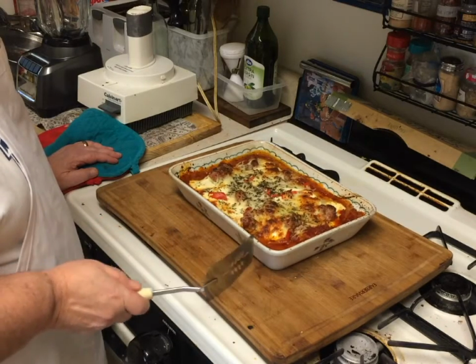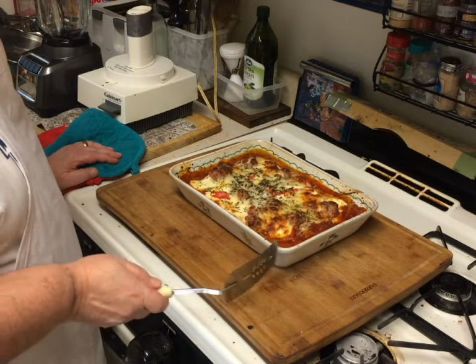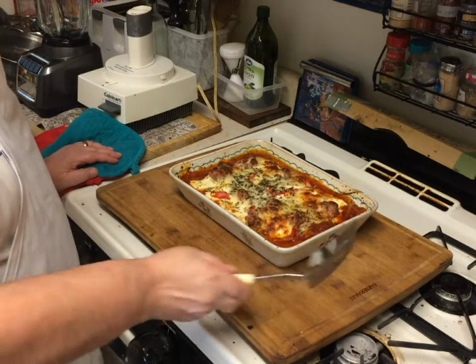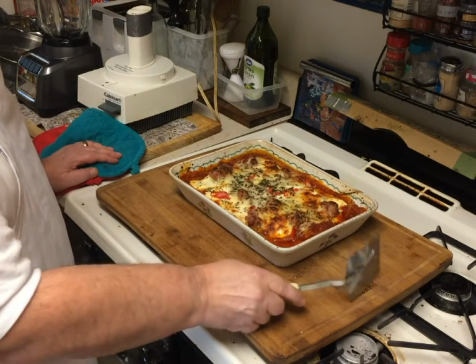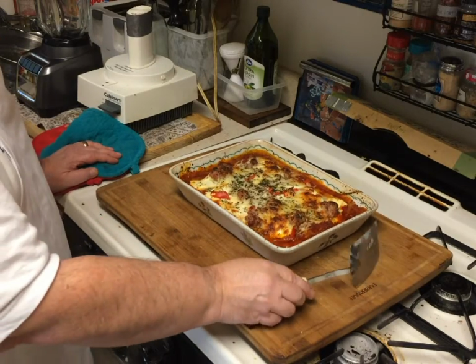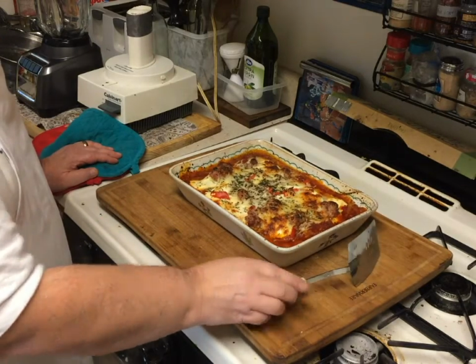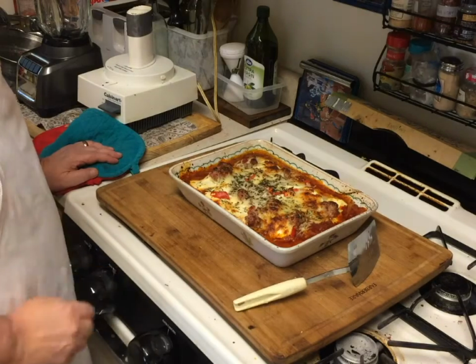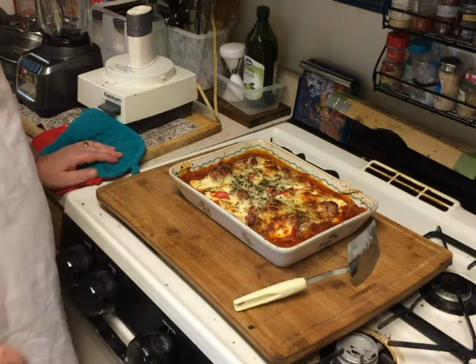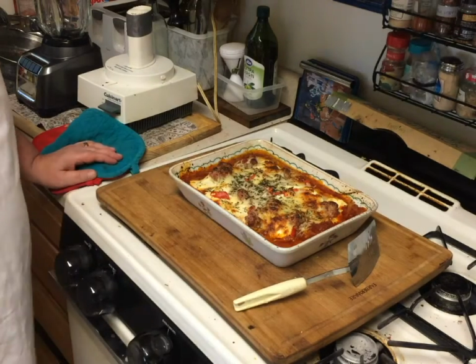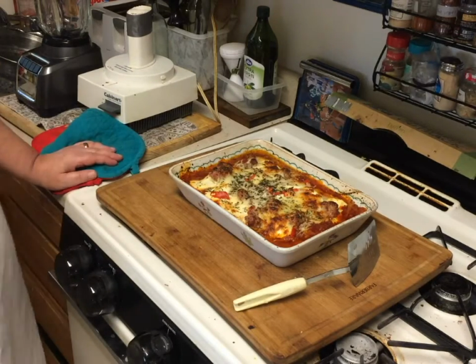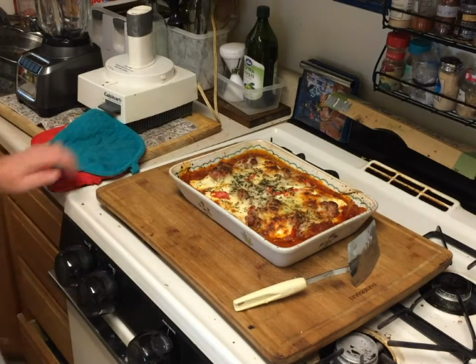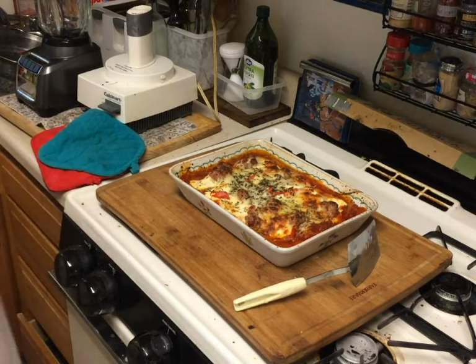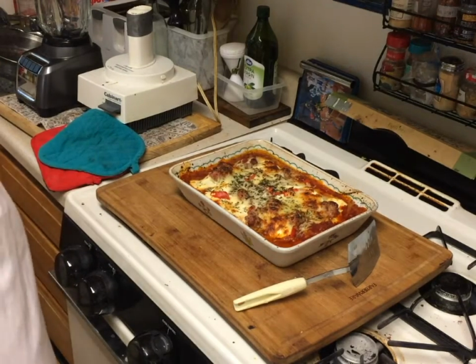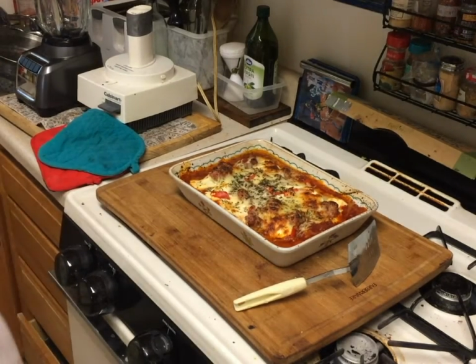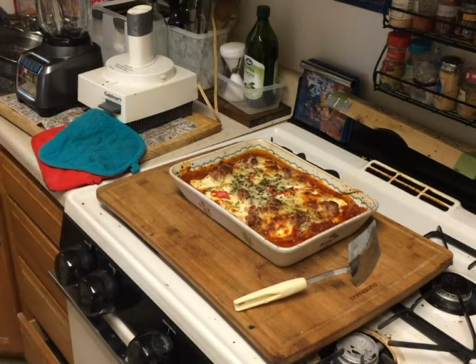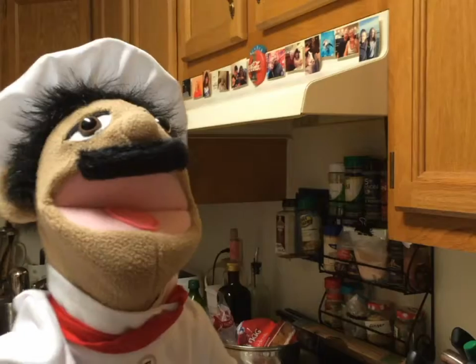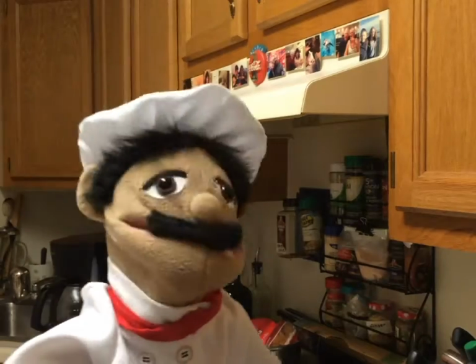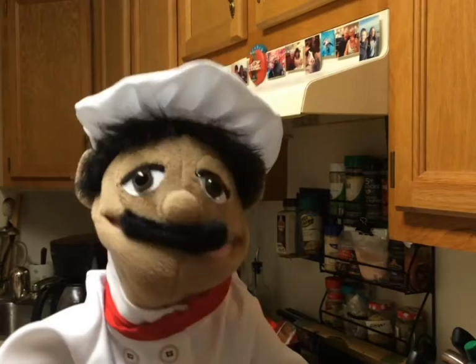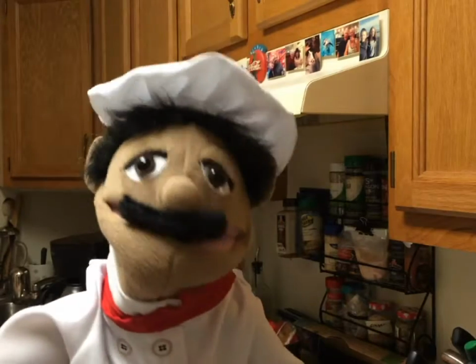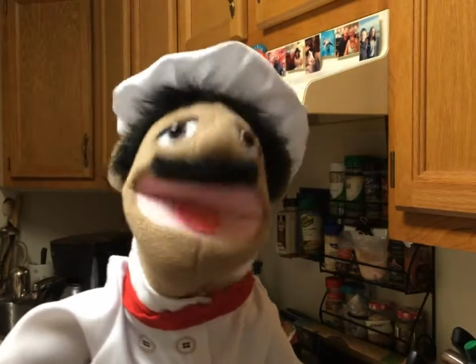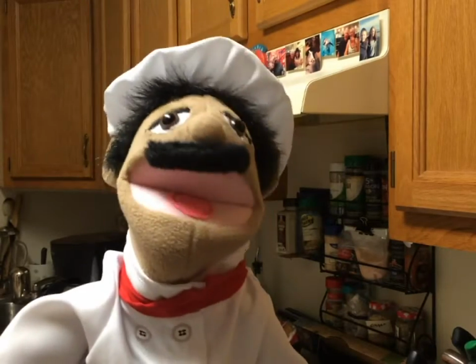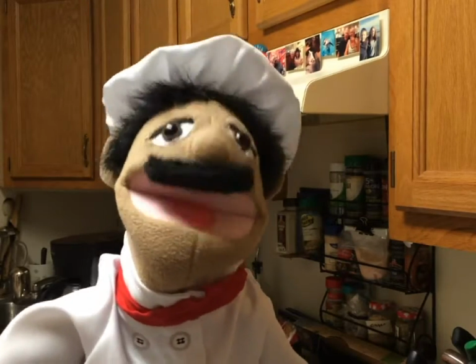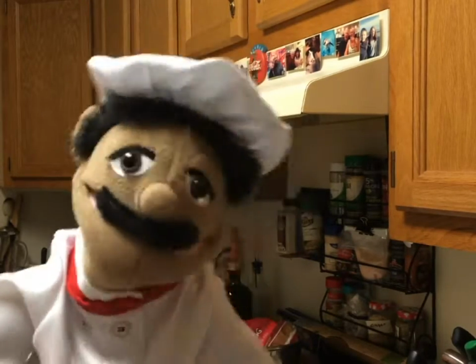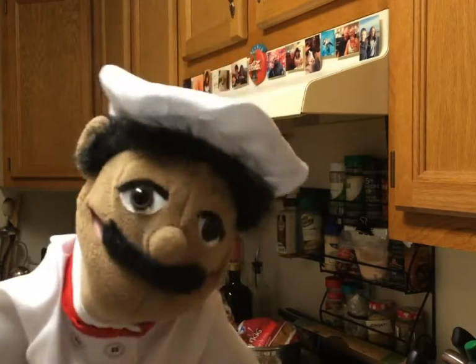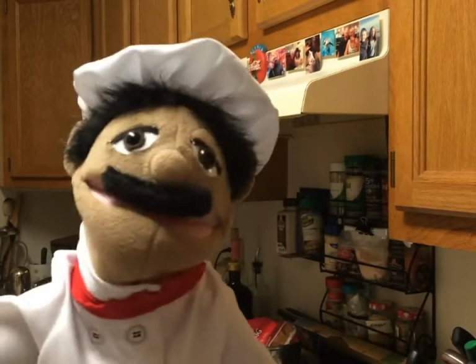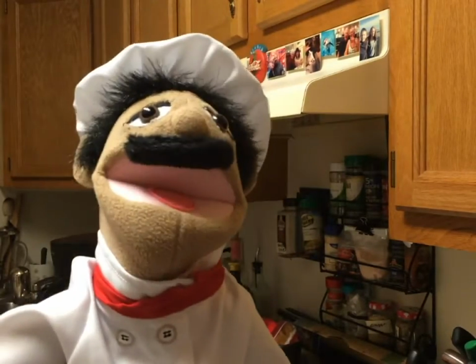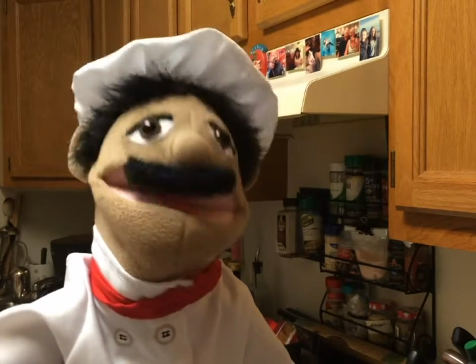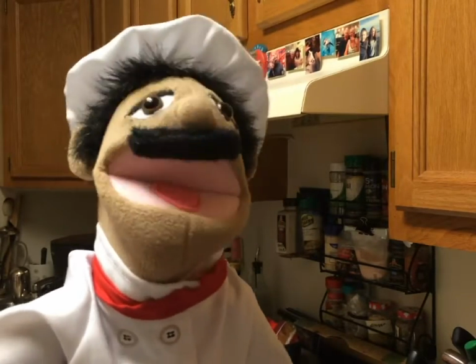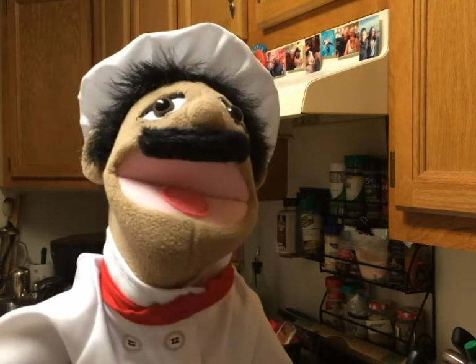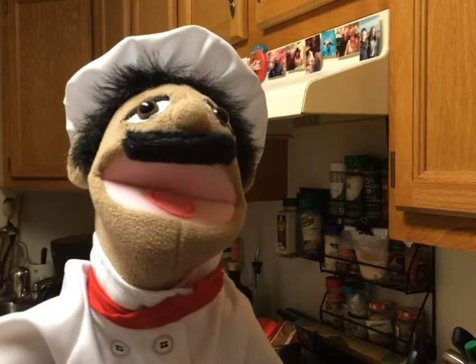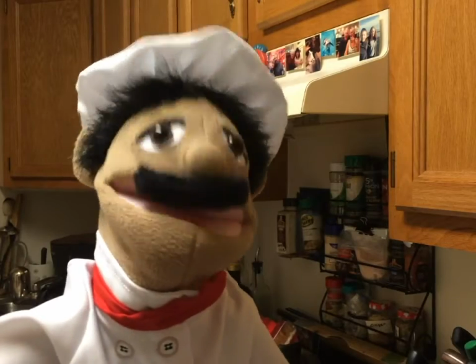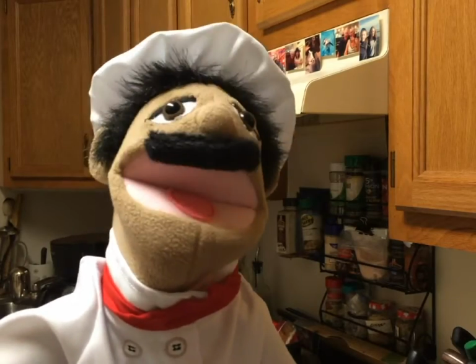So that's how you make lasagna, and I thank you for watching. I'm making sure you cook — don't worry! See you next time. Ciao, ciao, ciao.